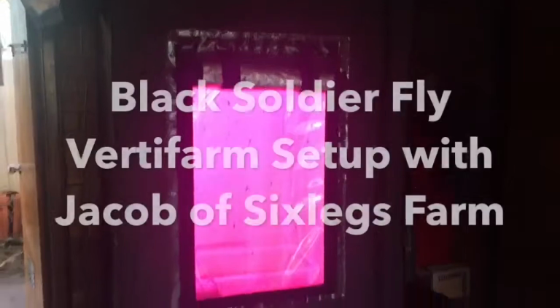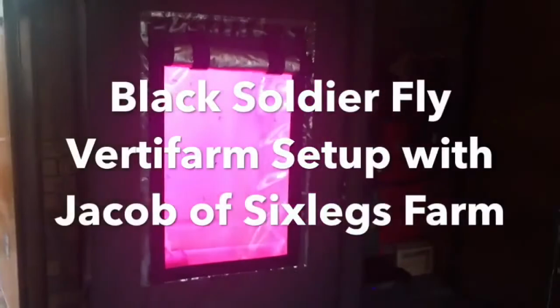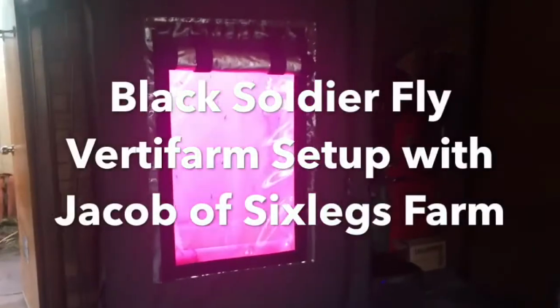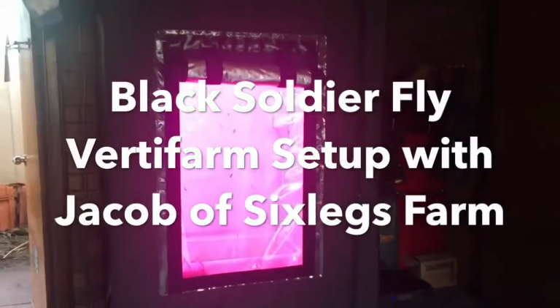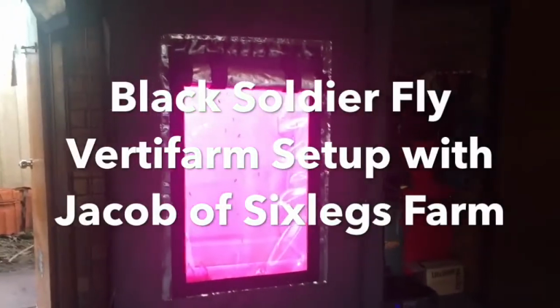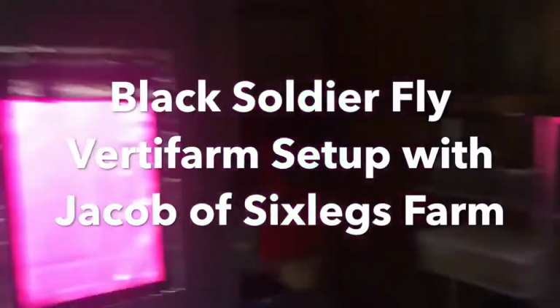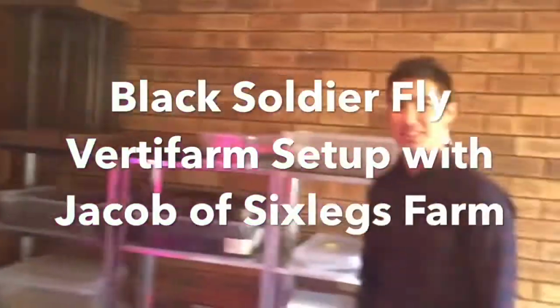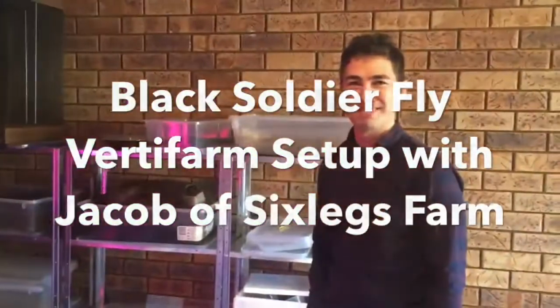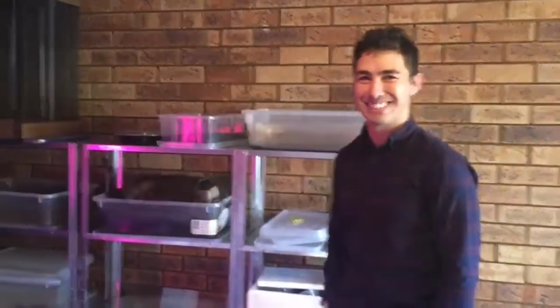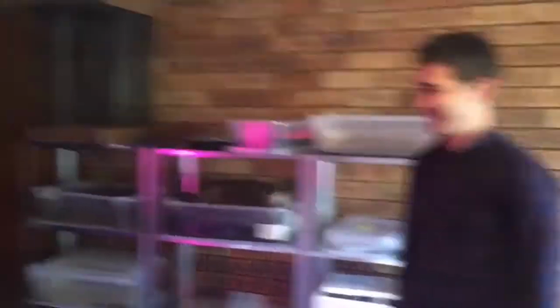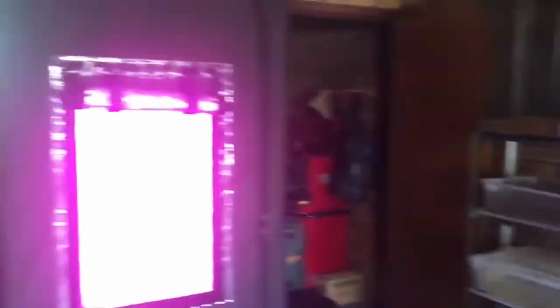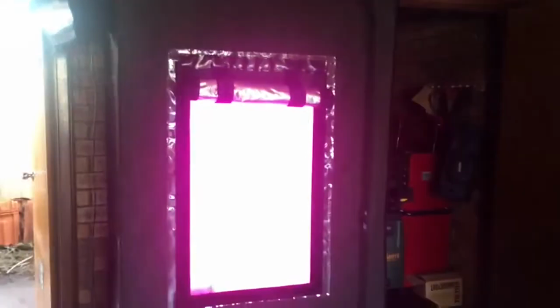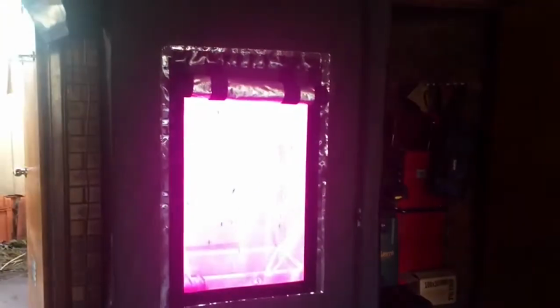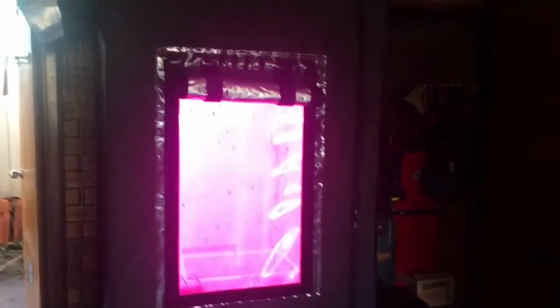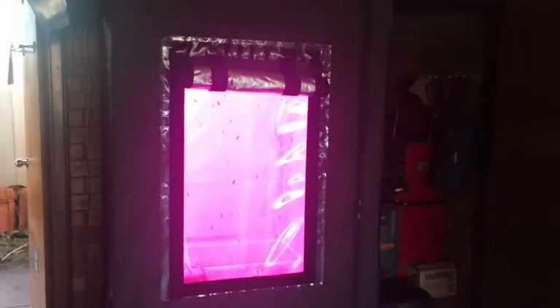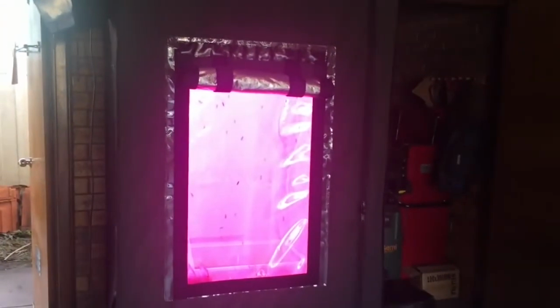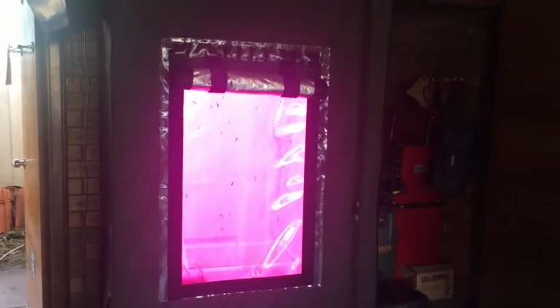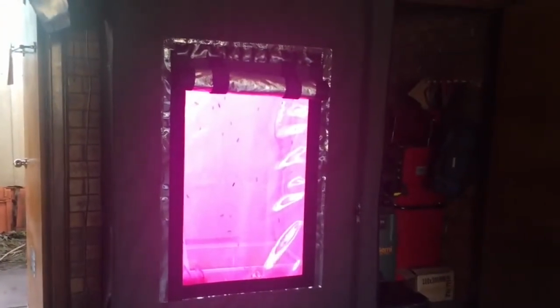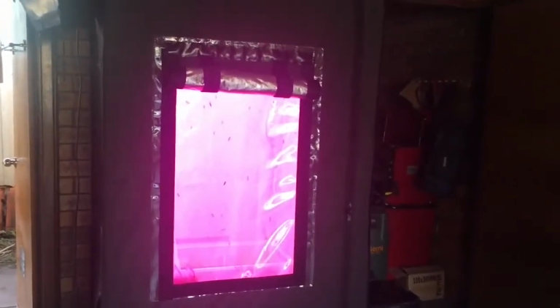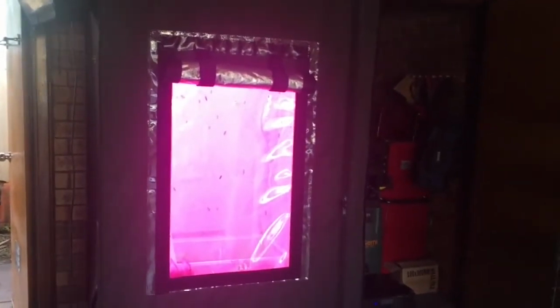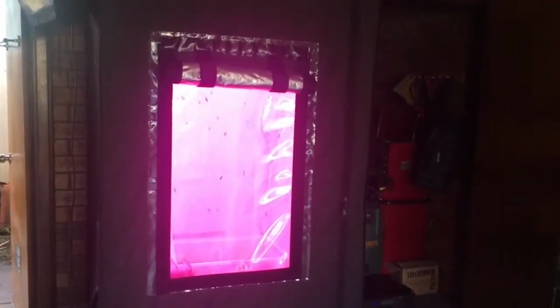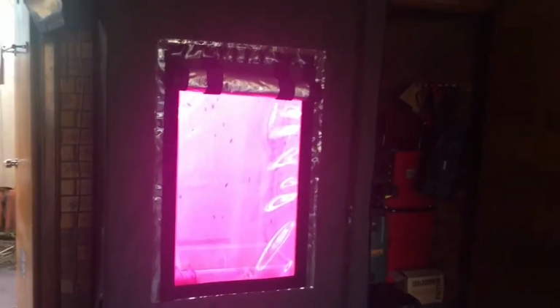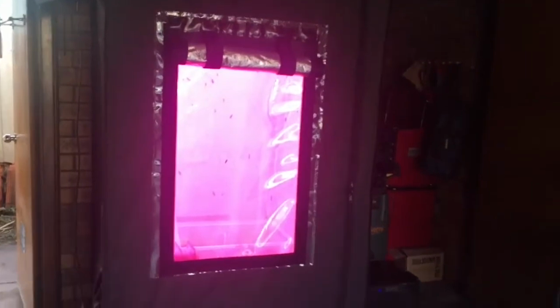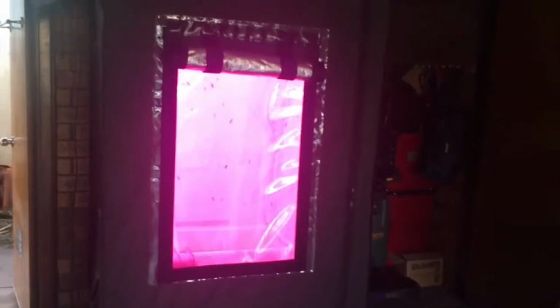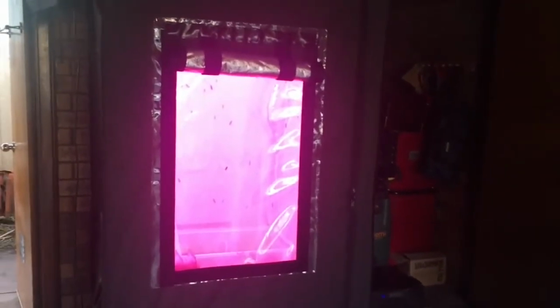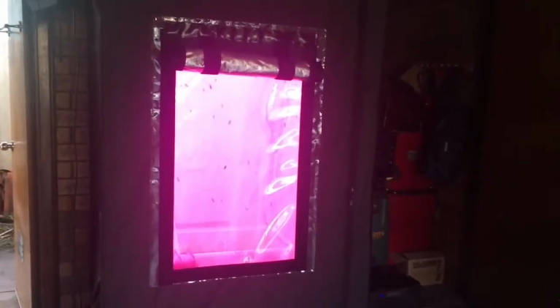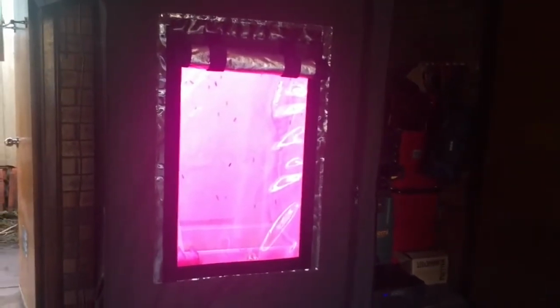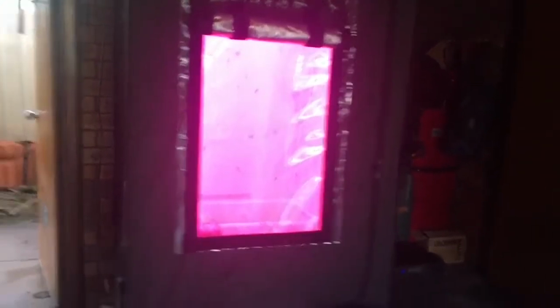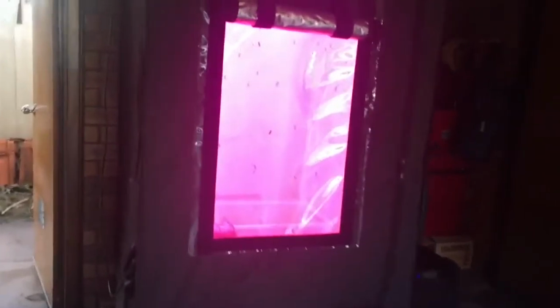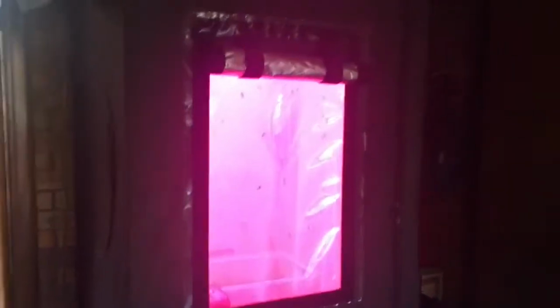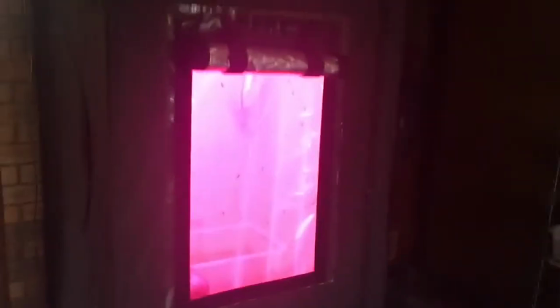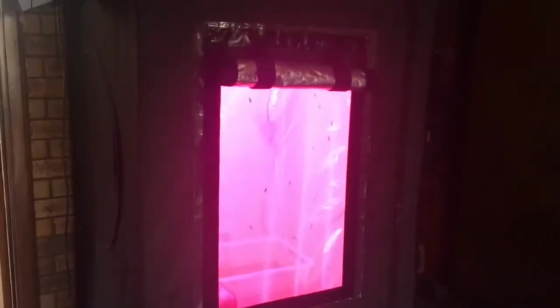Hey folks, I'm with Jacob here. He's set up a black soldier fly farm, and finally I found someone I can talk to and learn from. He's gonna take us on a tour of his setup.